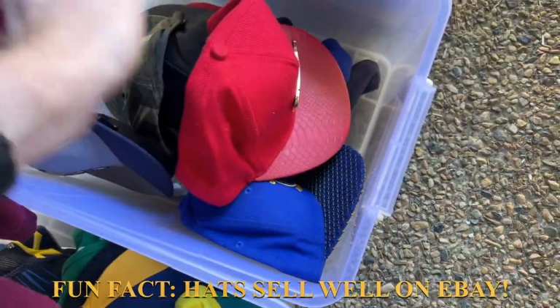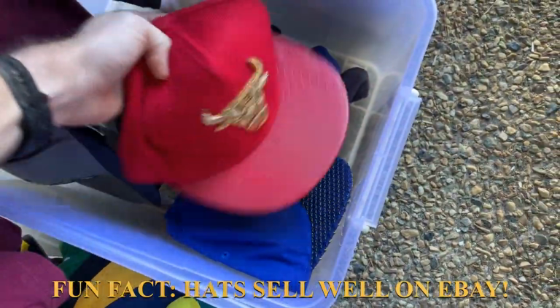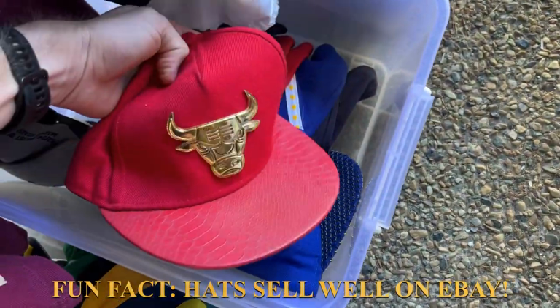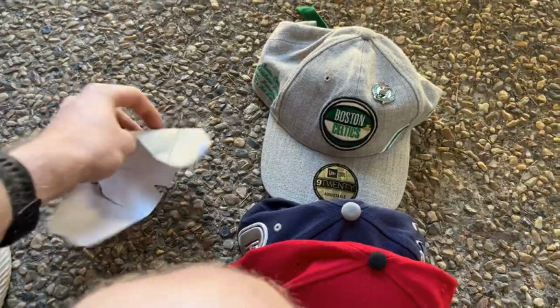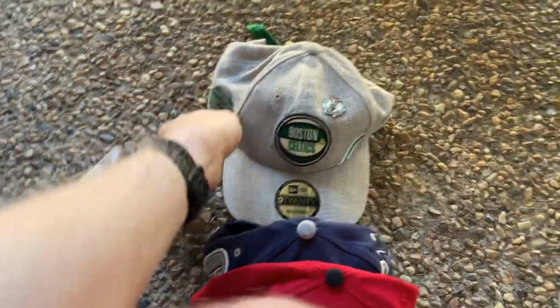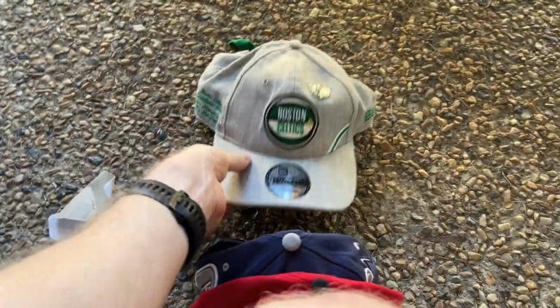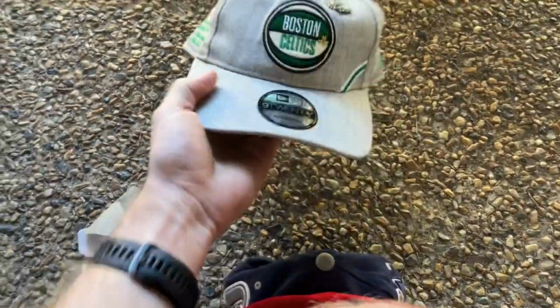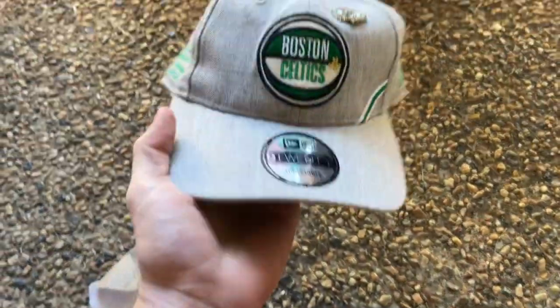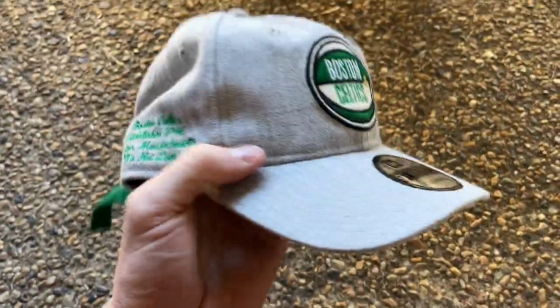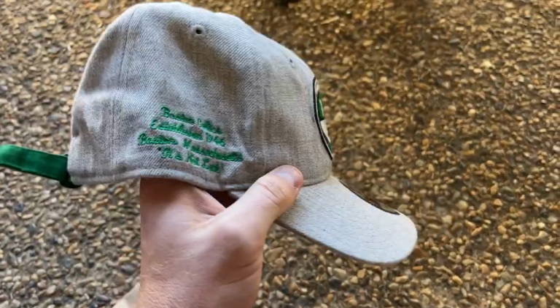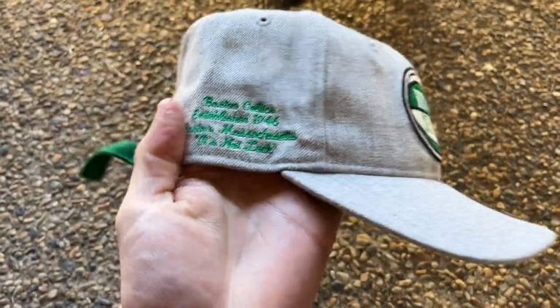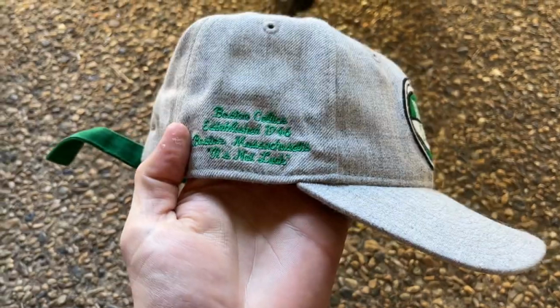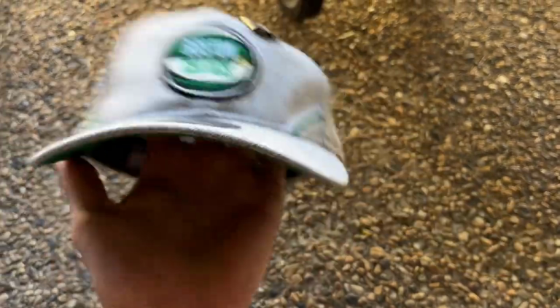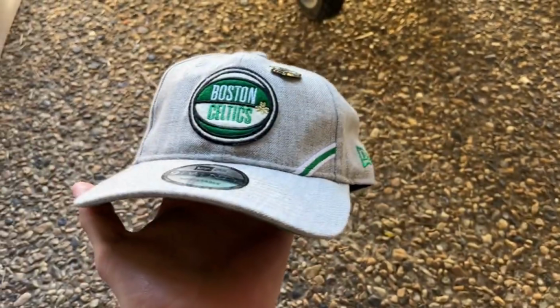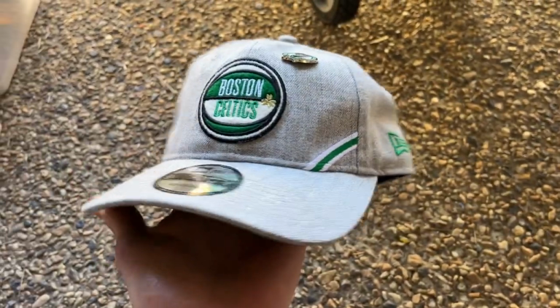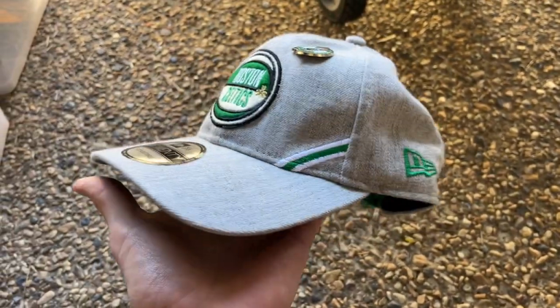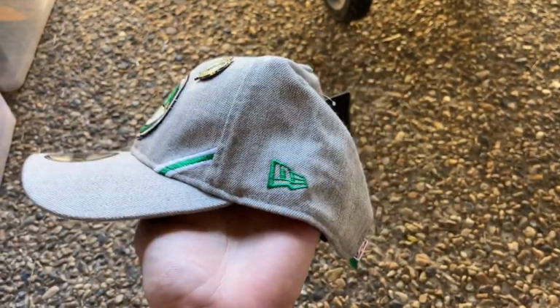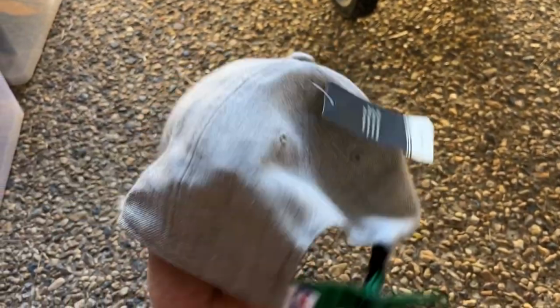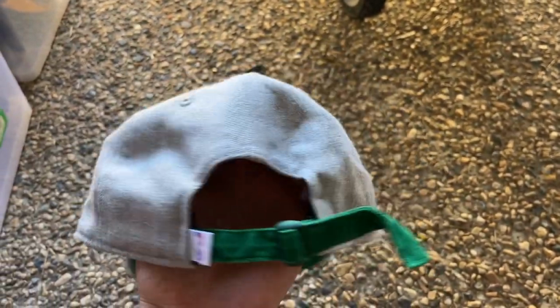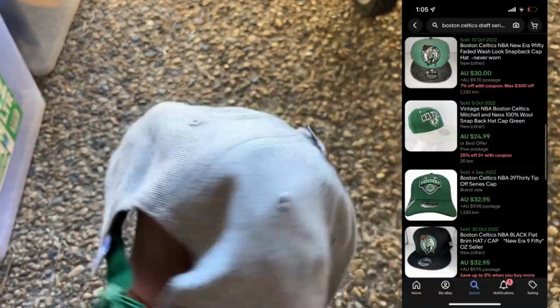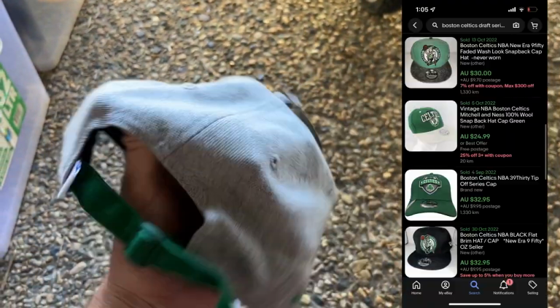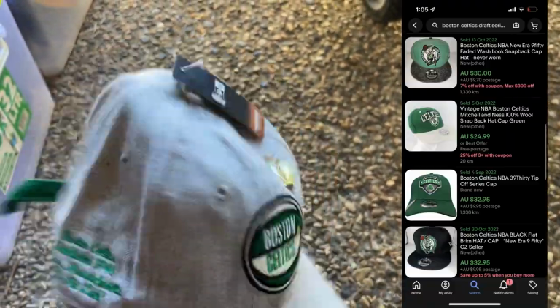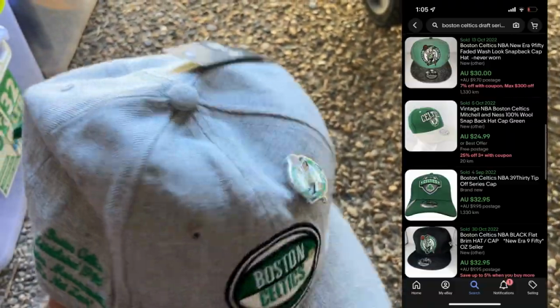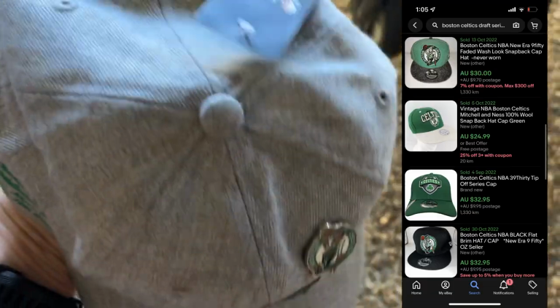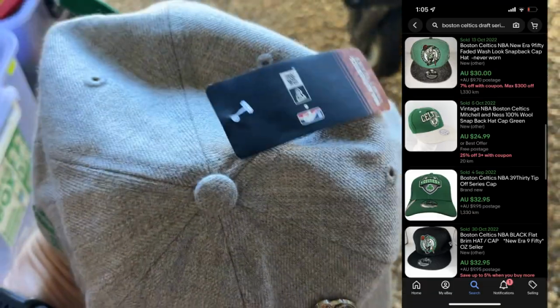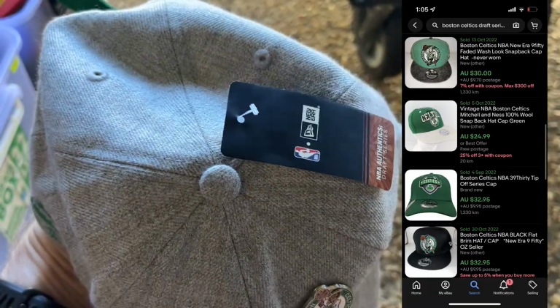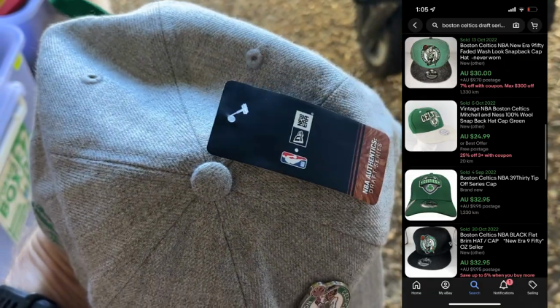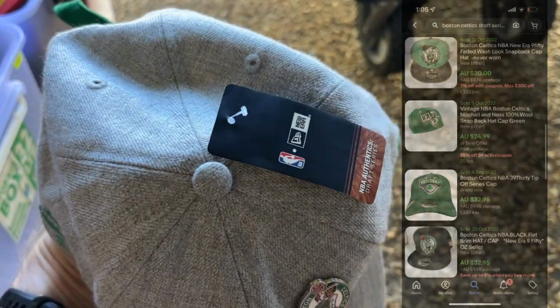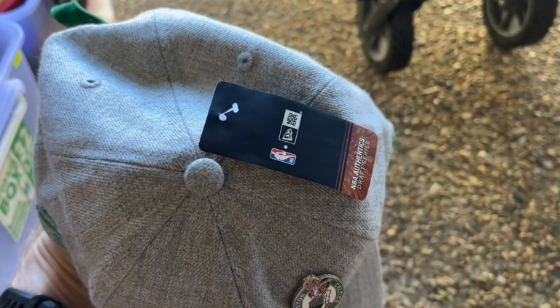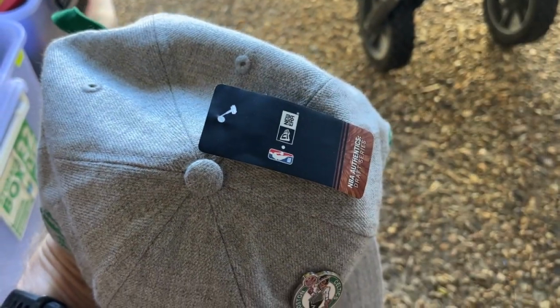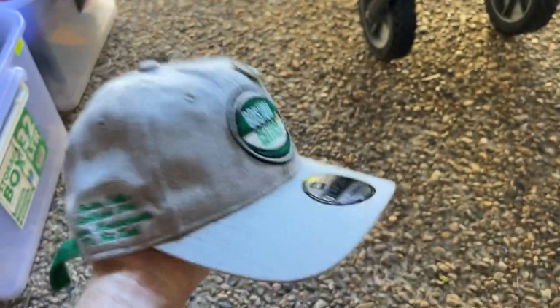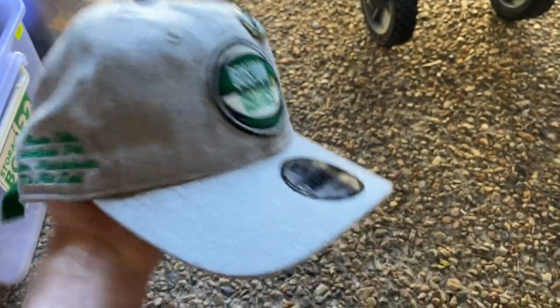I think there were like 50 hats. That one I actually got from a carrot sale. It's a really good one, even with the Boston pin on it. Brand new New Era — it's the Draft Series hat.